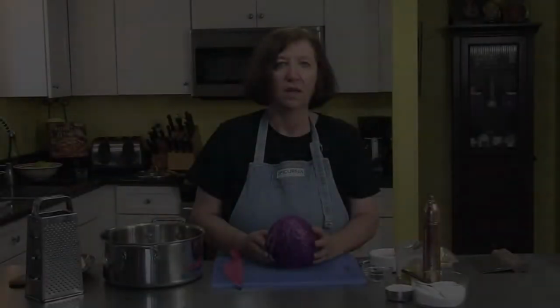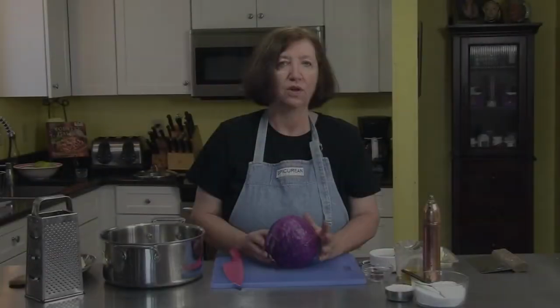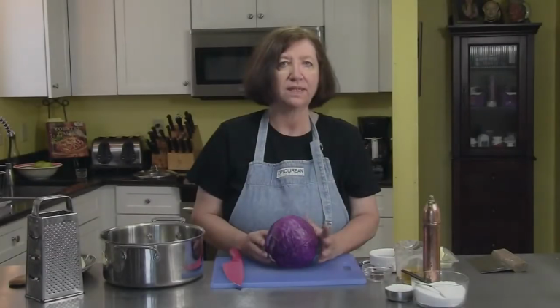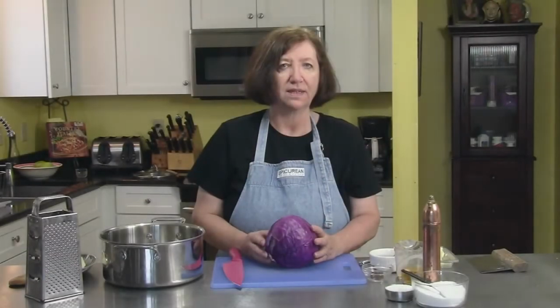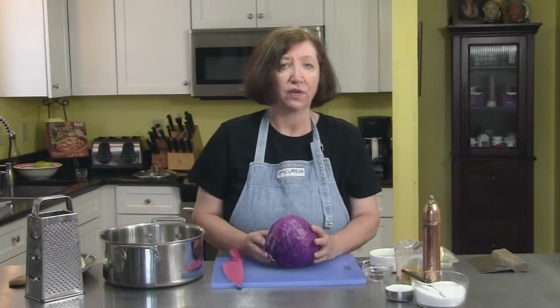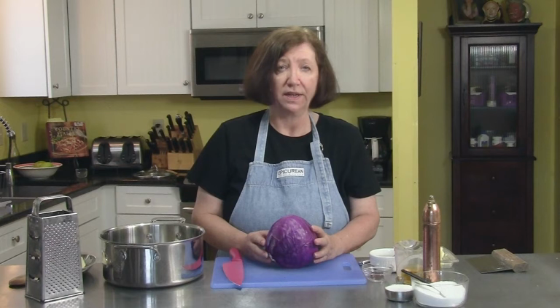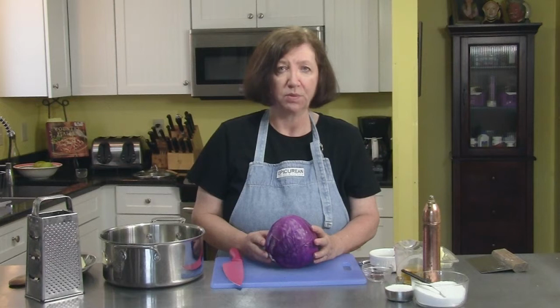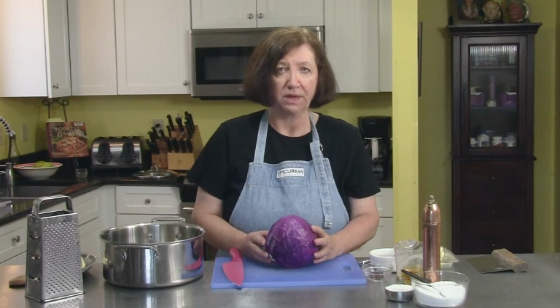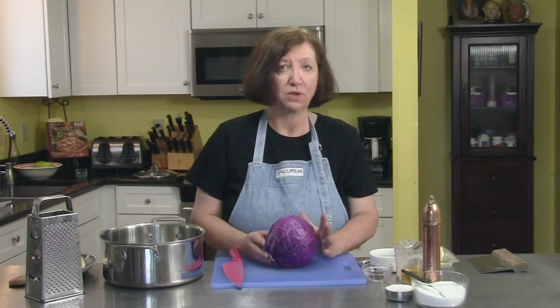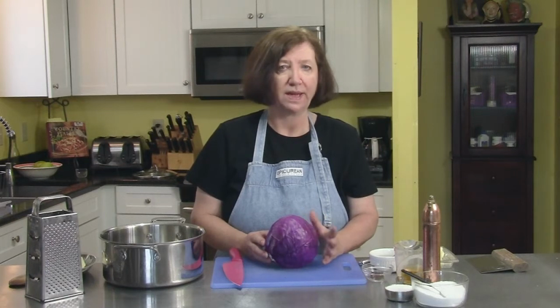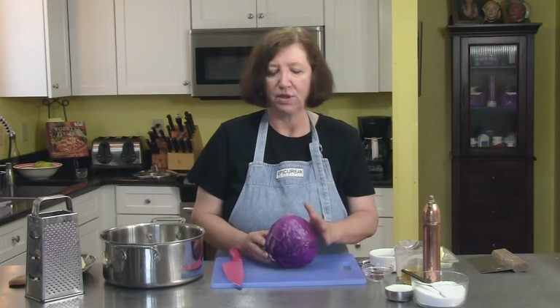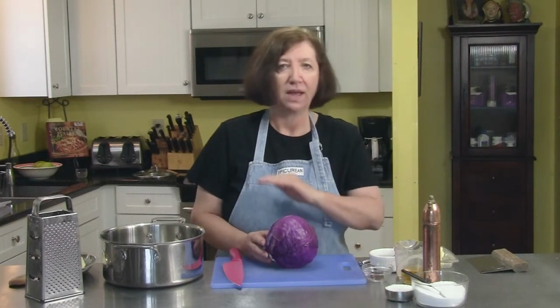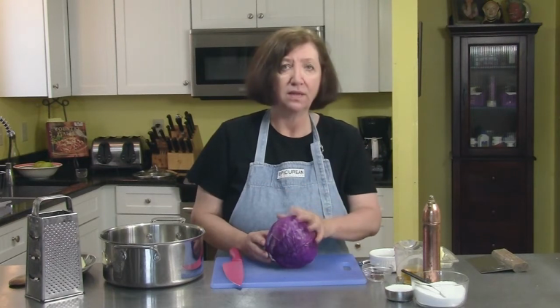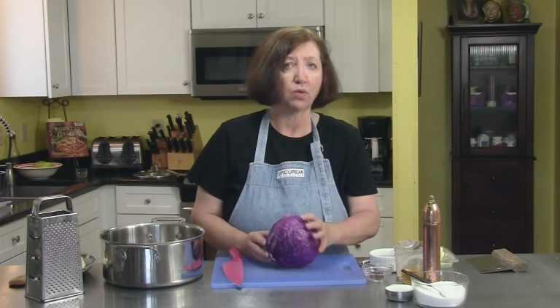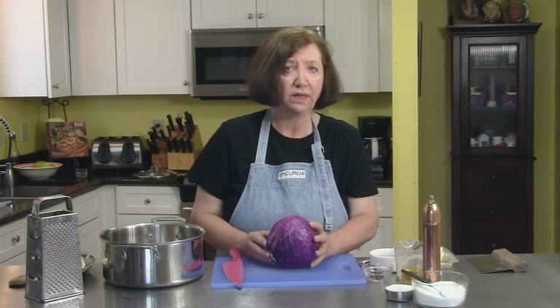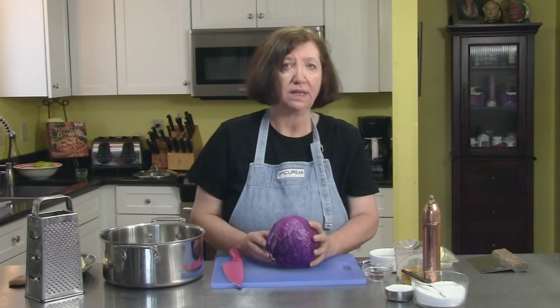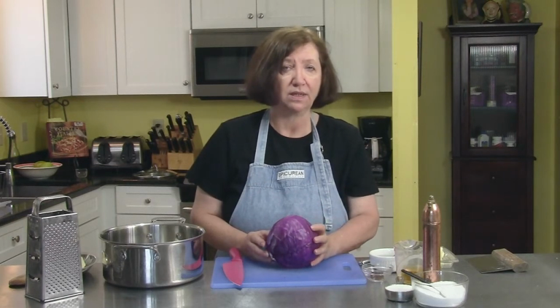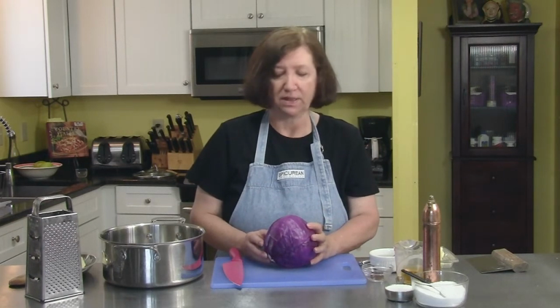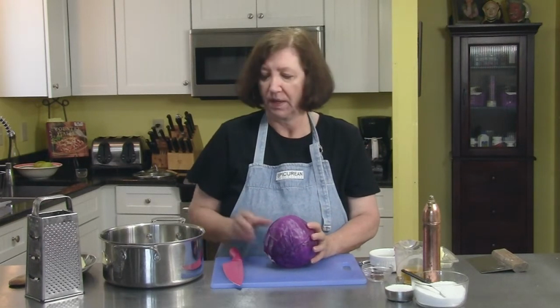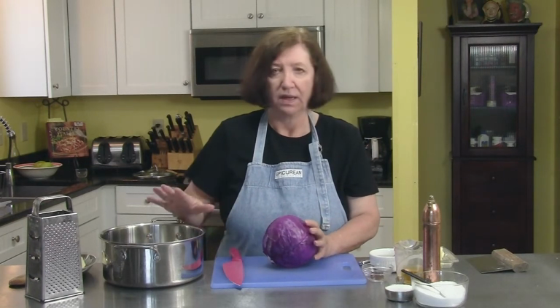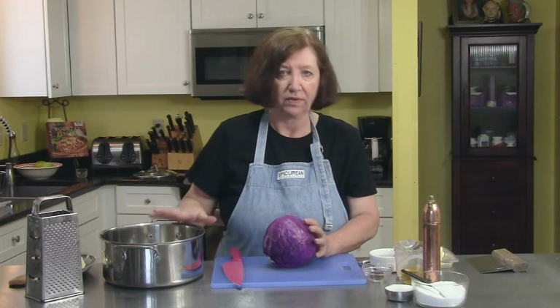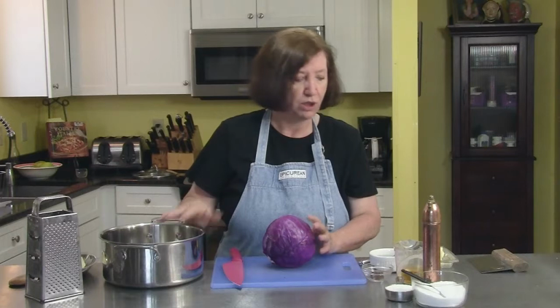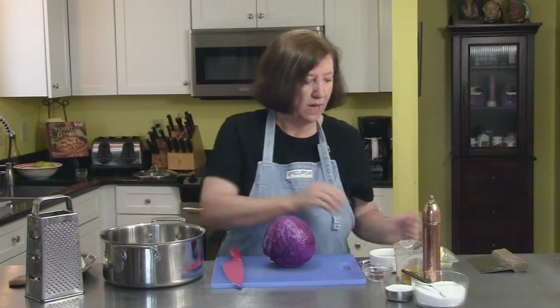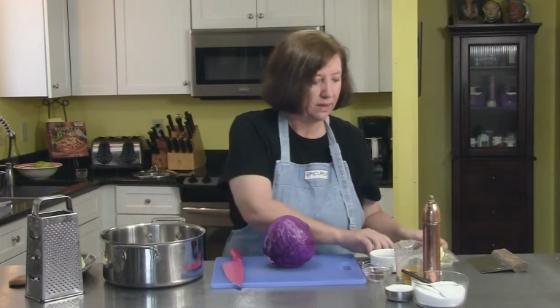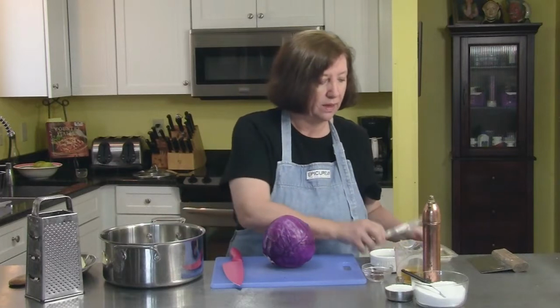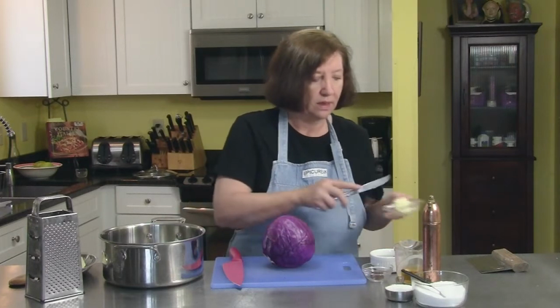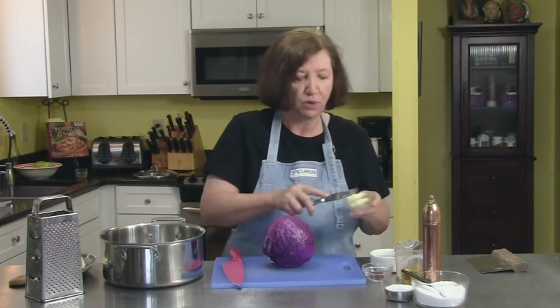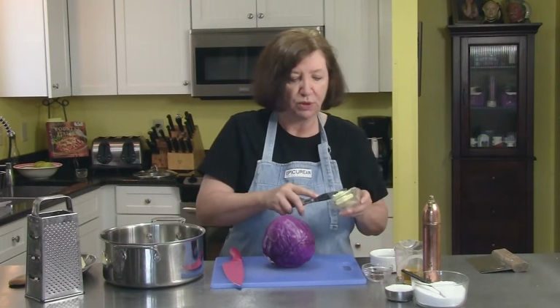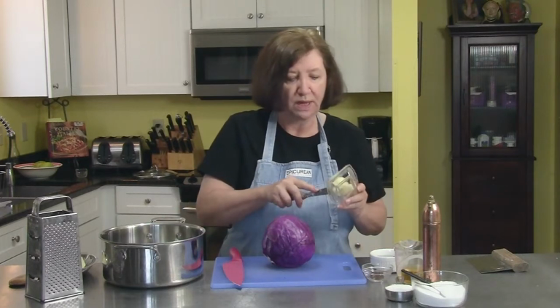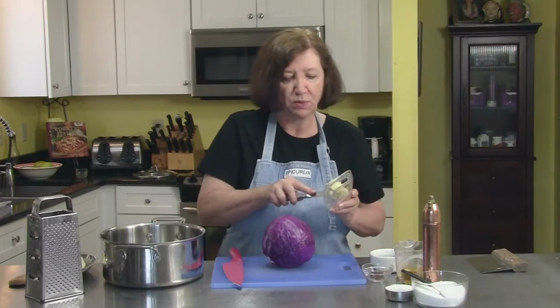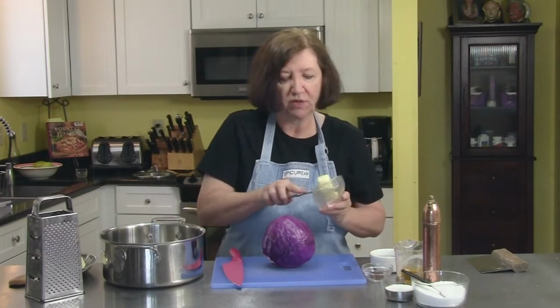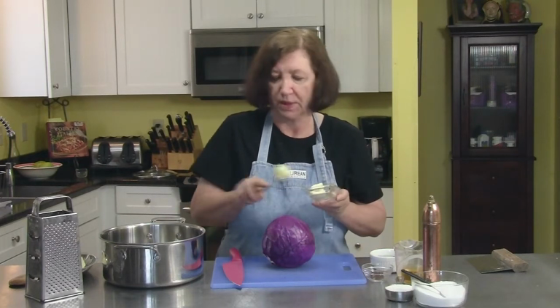A great side dish for any German meal is red cabbage, and here's a really easy recipe. I have a large pot, and in it I'm going to put 2 tablespoons of butter.